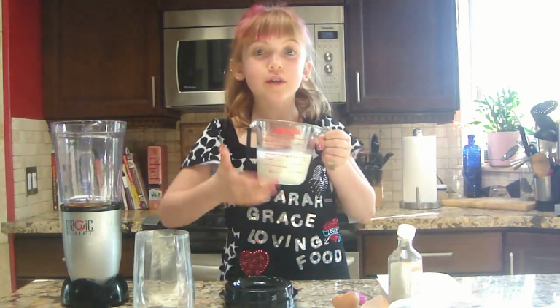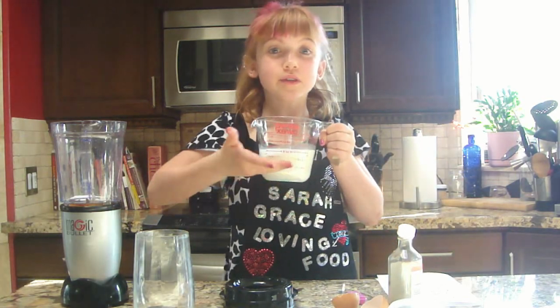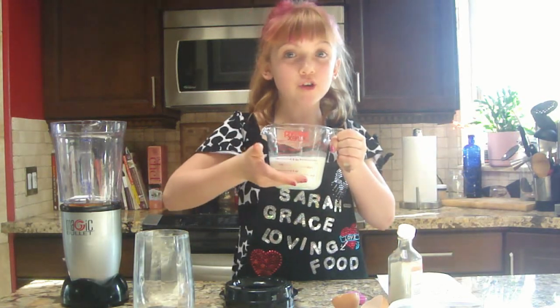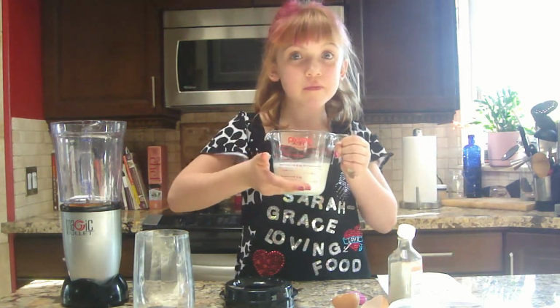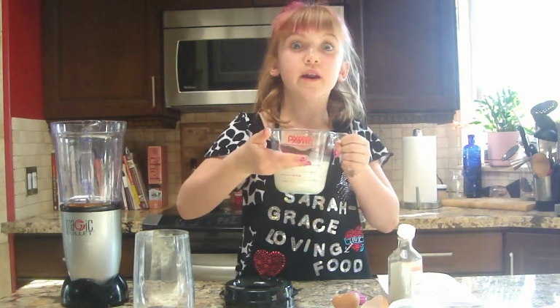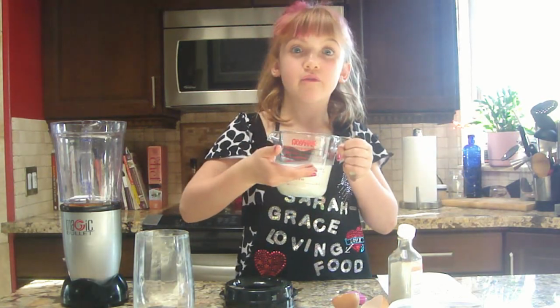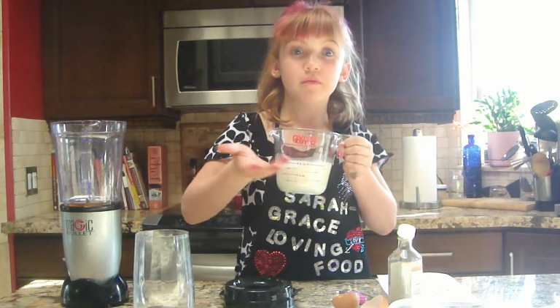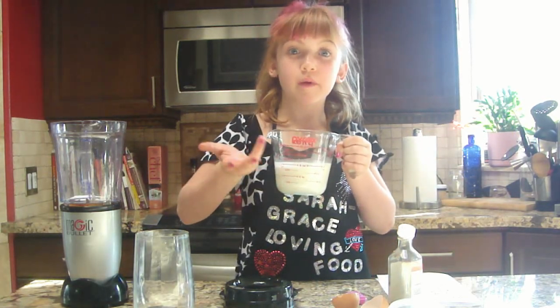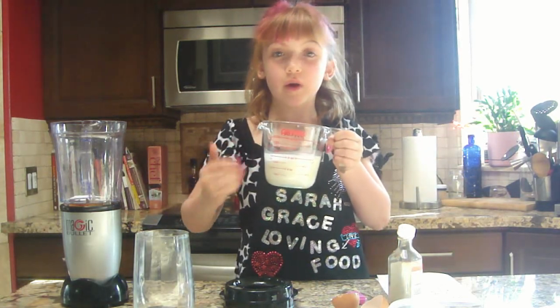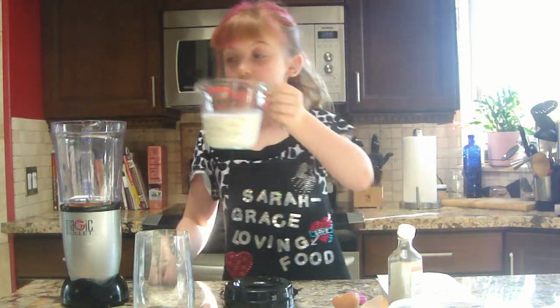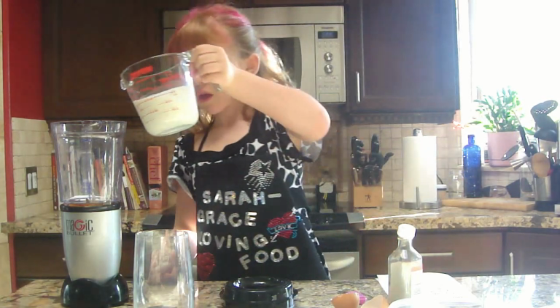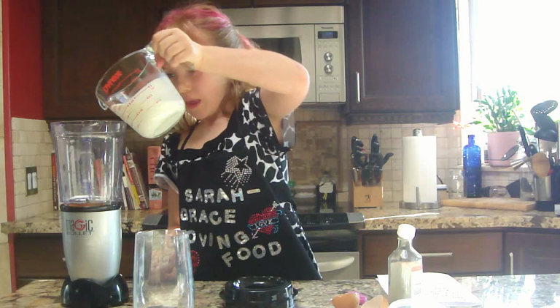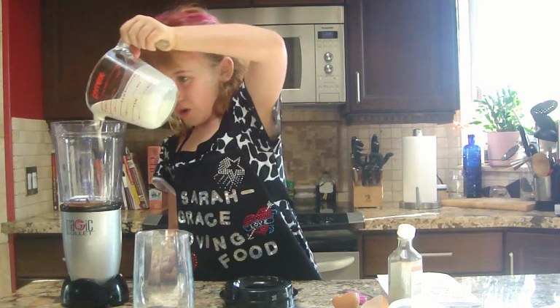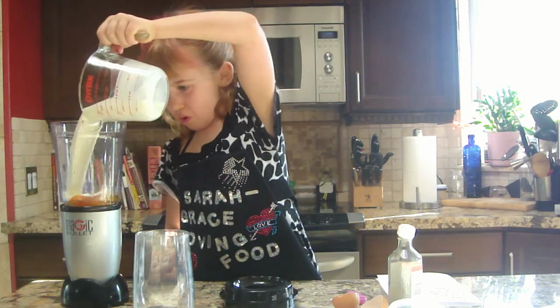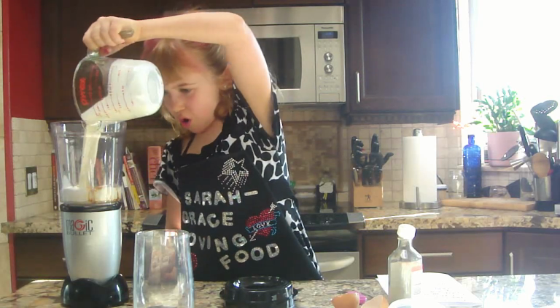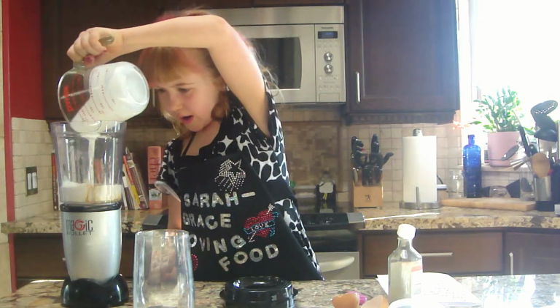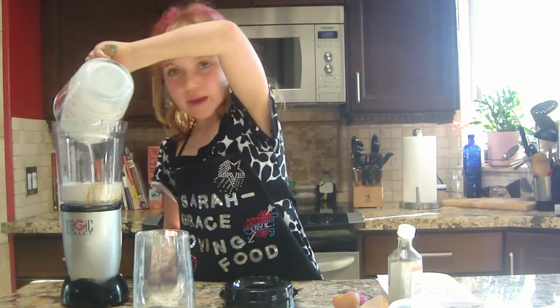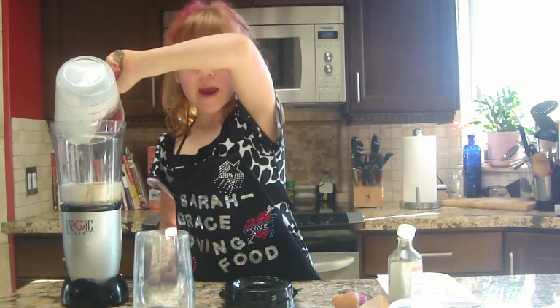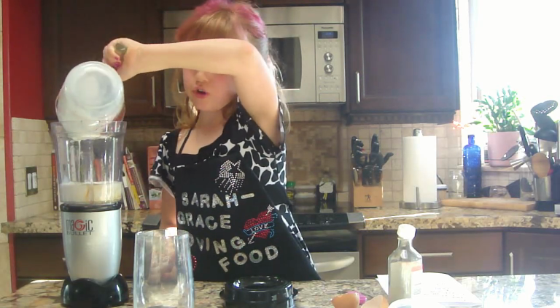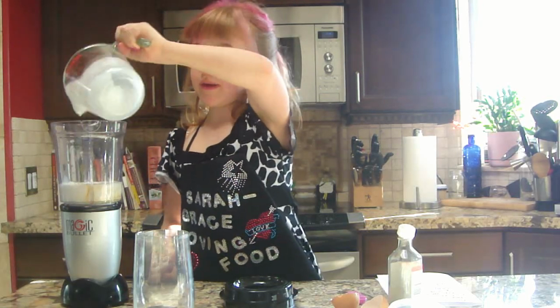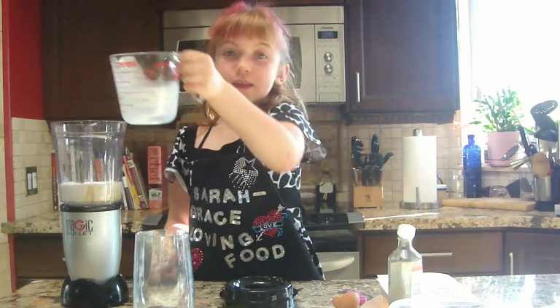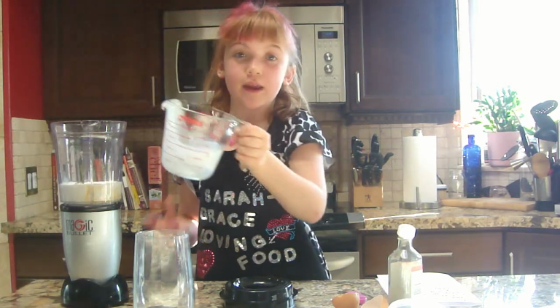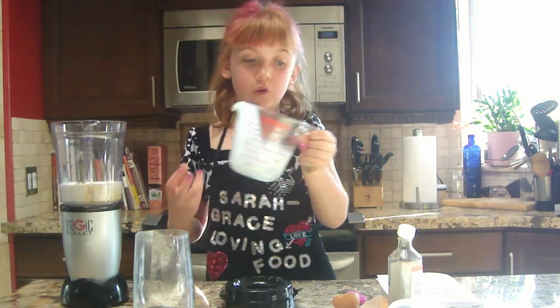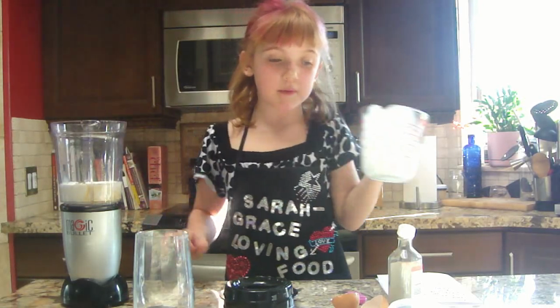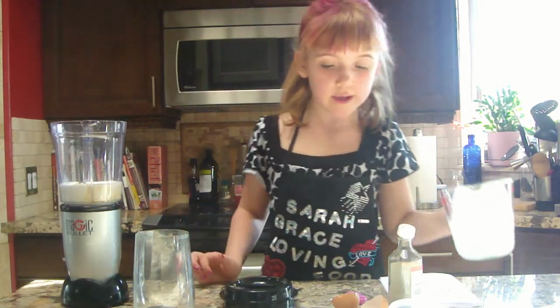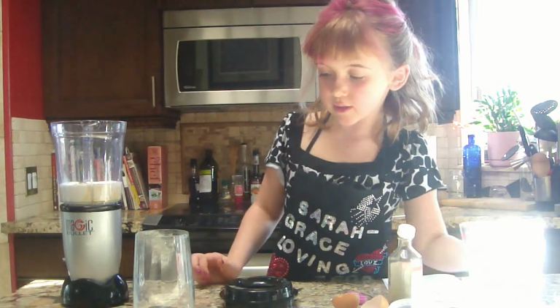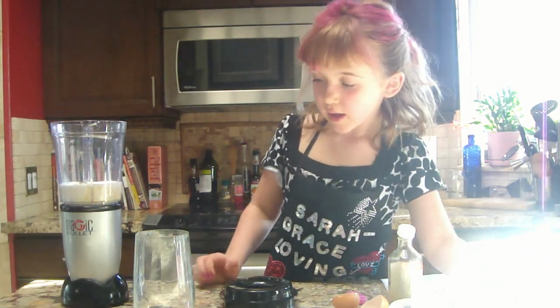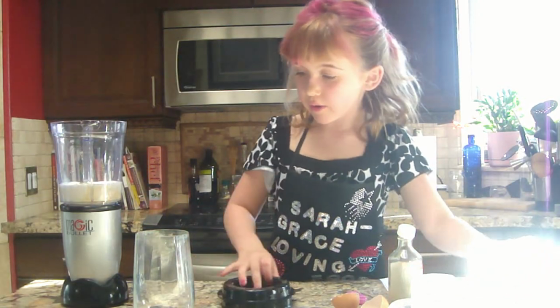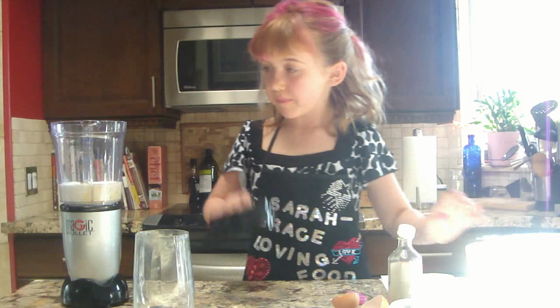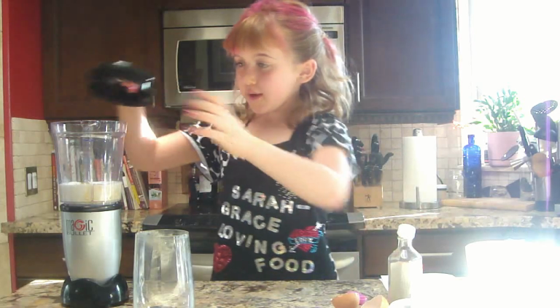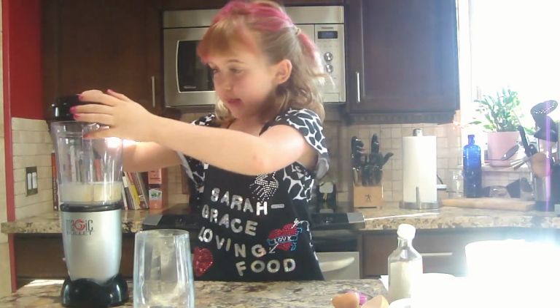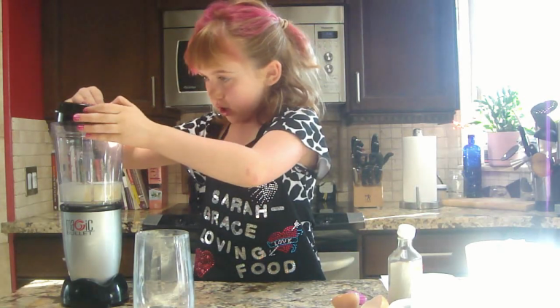You can use a half a cup of milk and a half a cup of cream if you want. Now you pour it in and the cream gets that creamy taste. Now we're going to put this on.